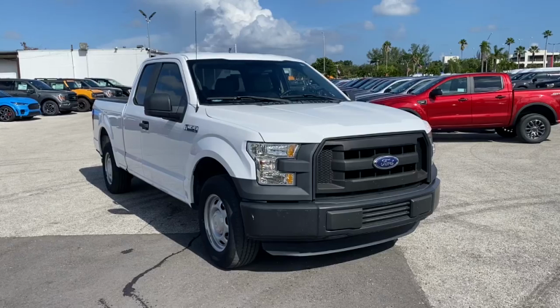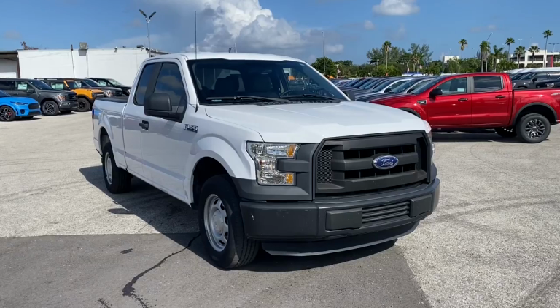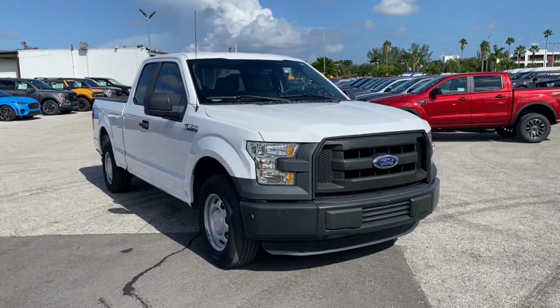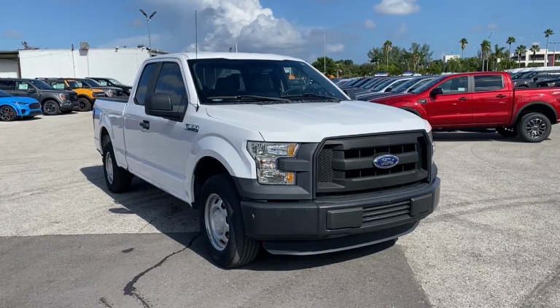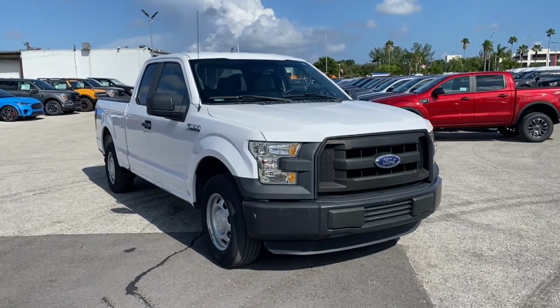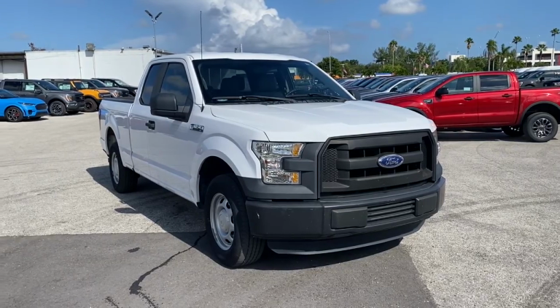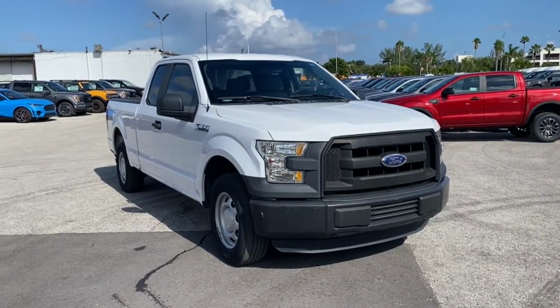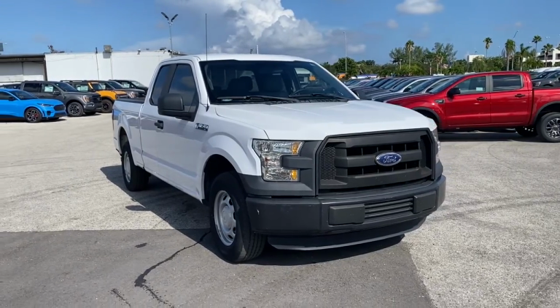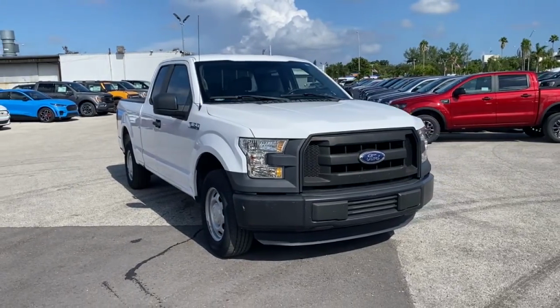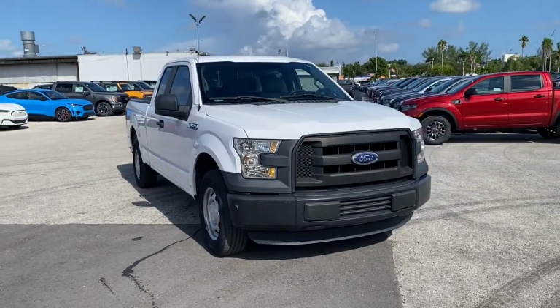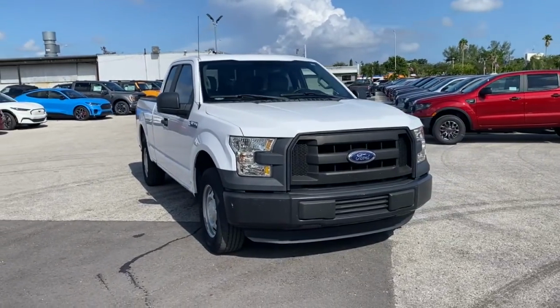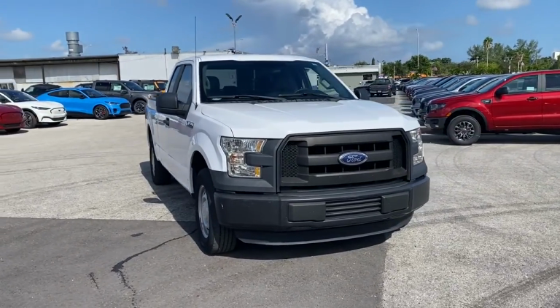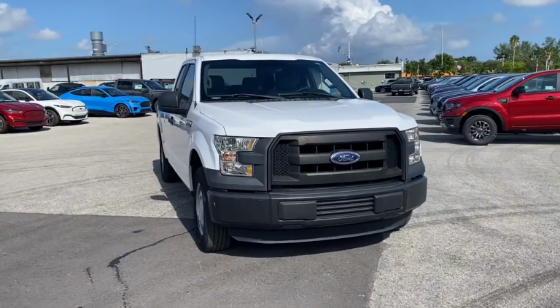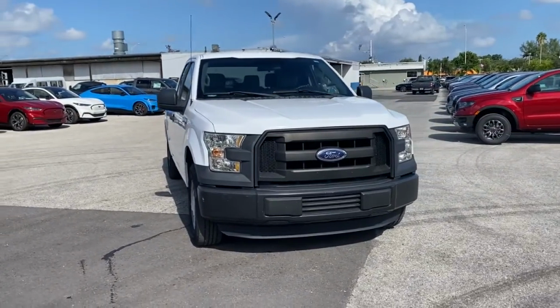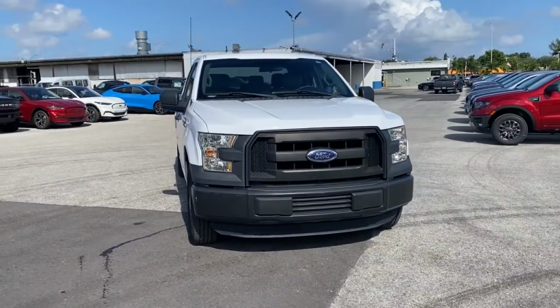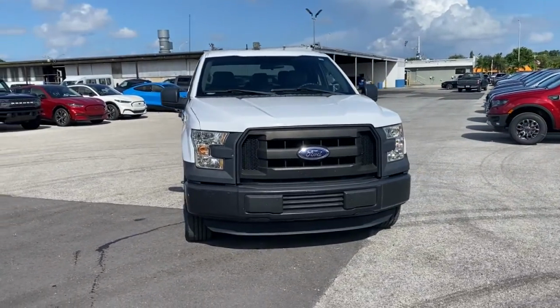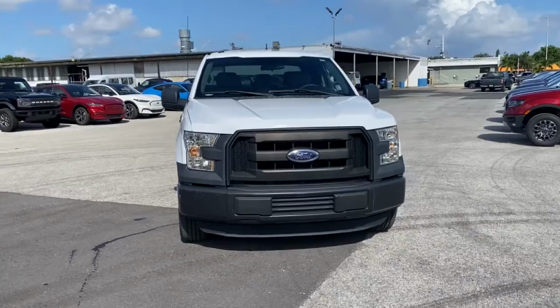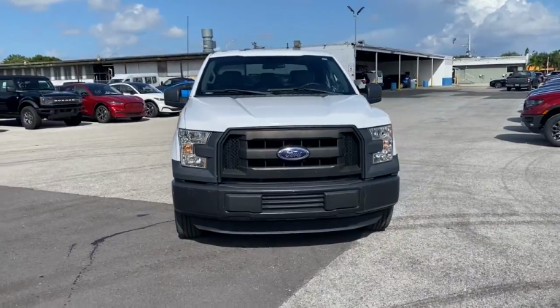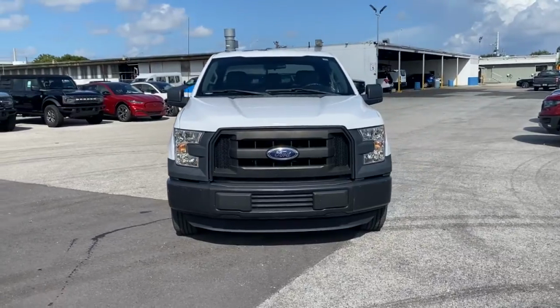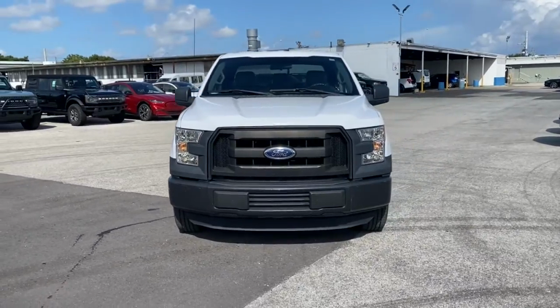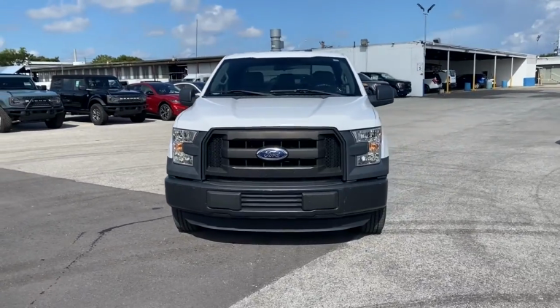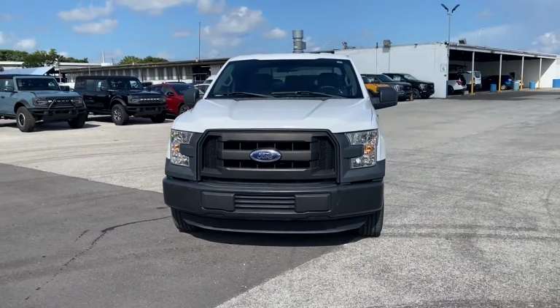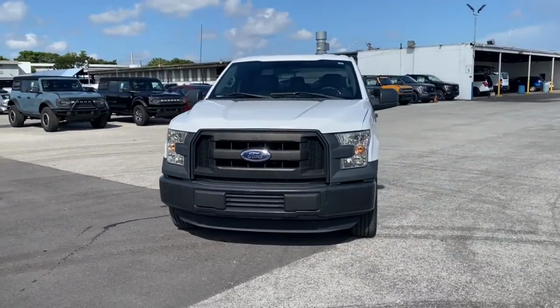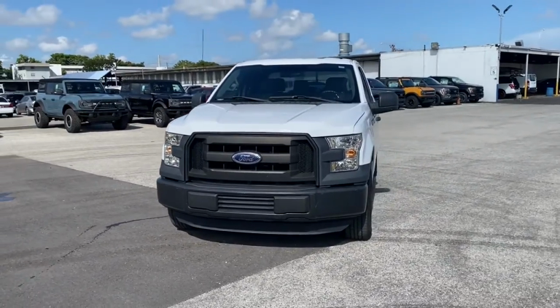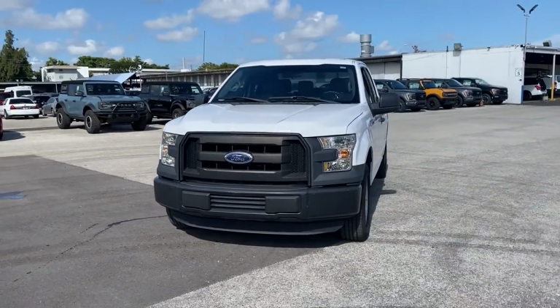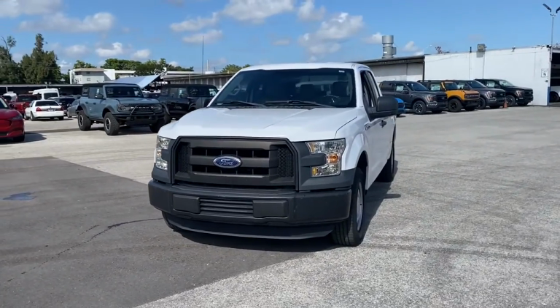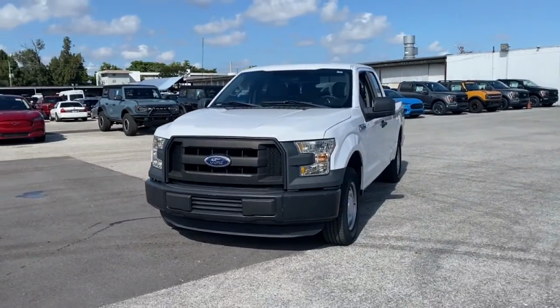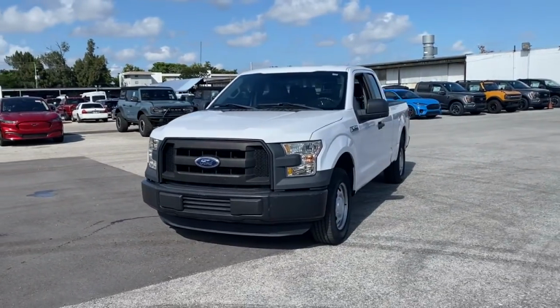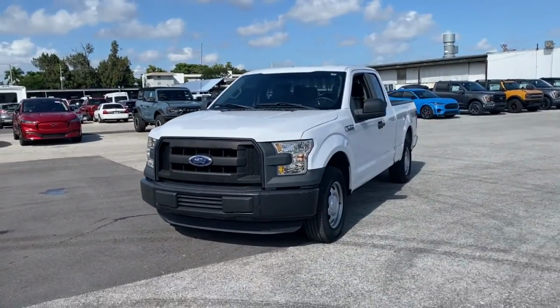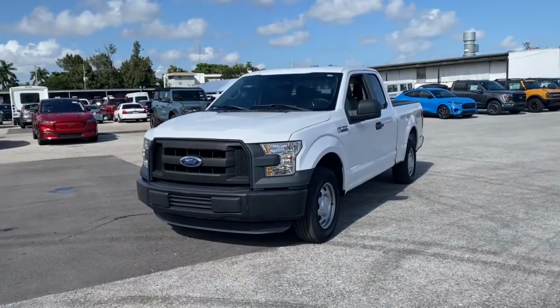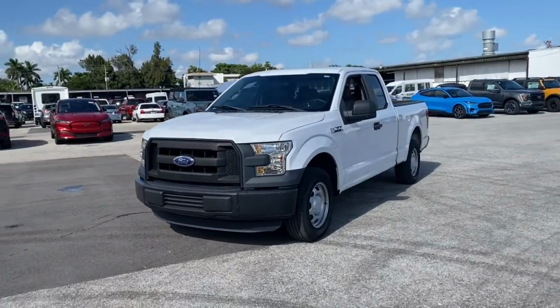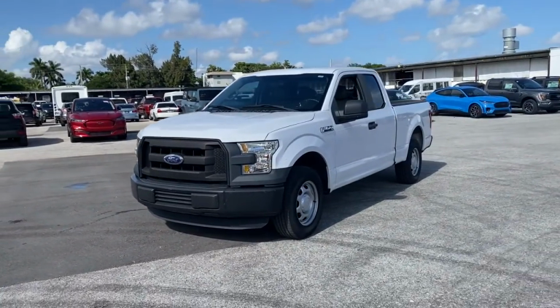Get into a car with value. 2016 Ford F-150. This vehicle still has fewer than 25,000 miles on the clock, so it won't last long.